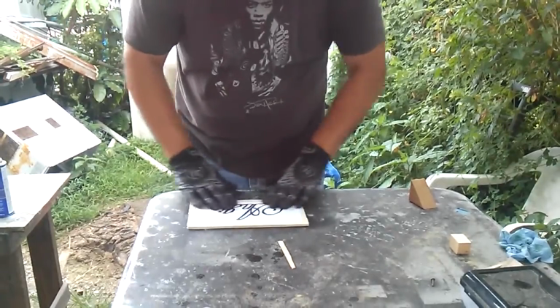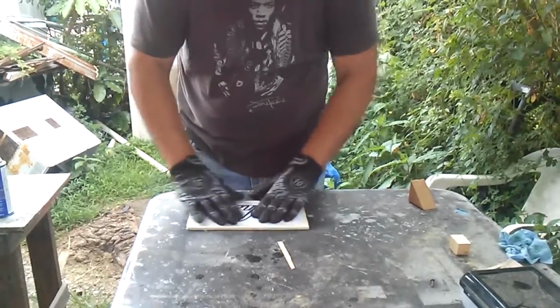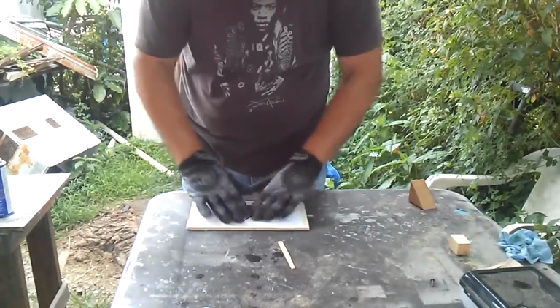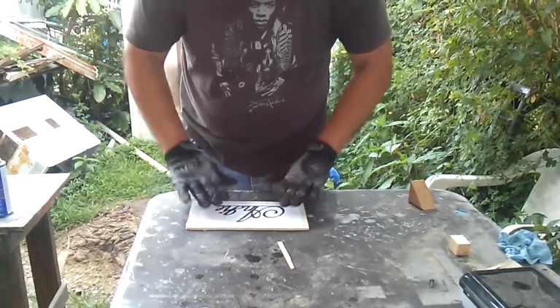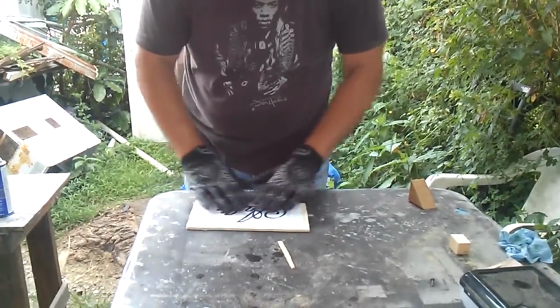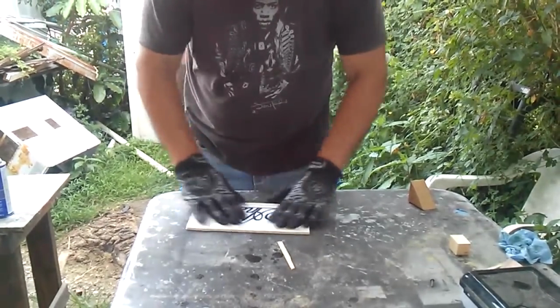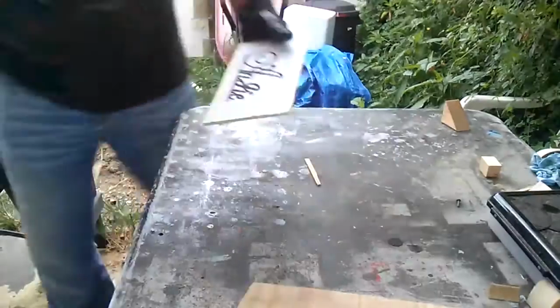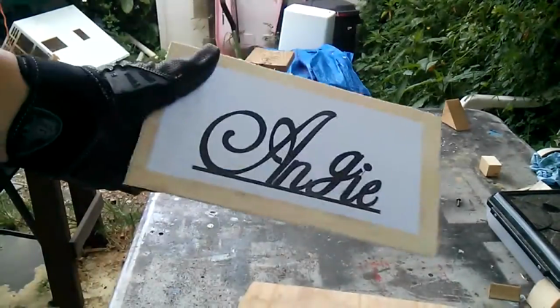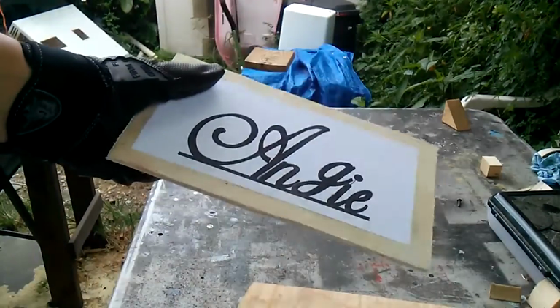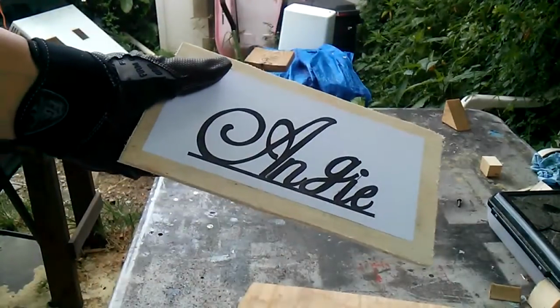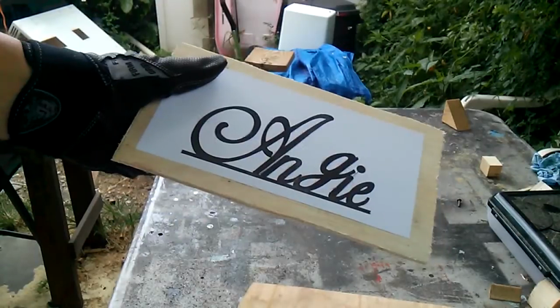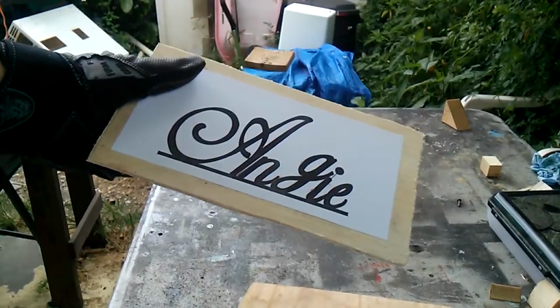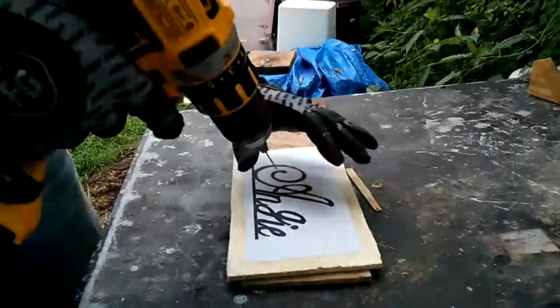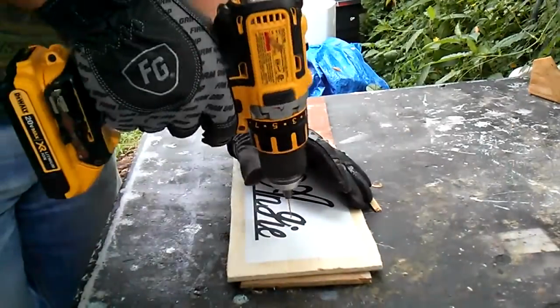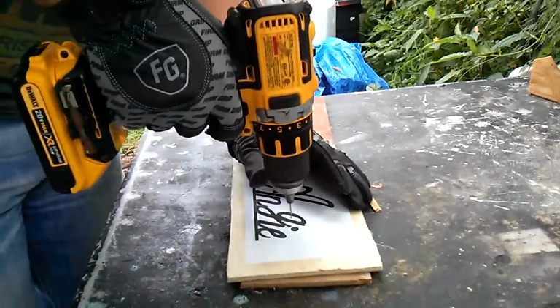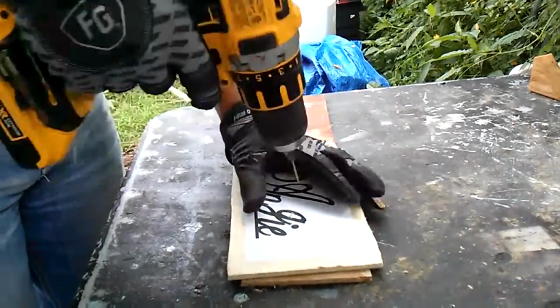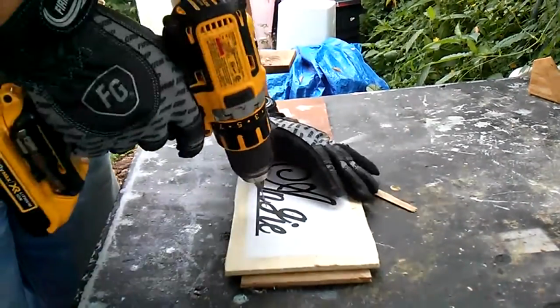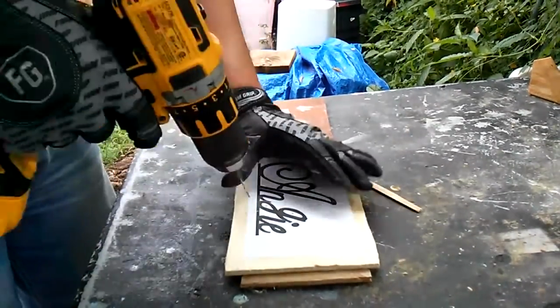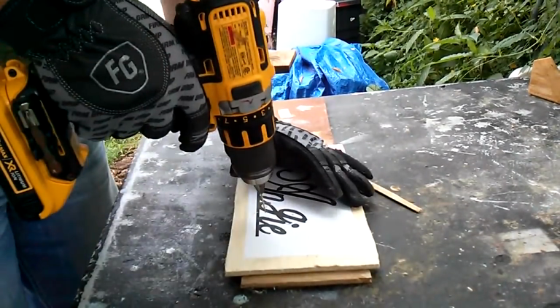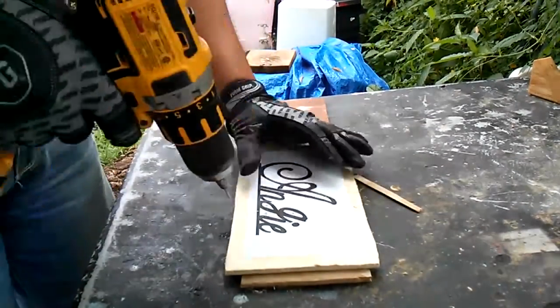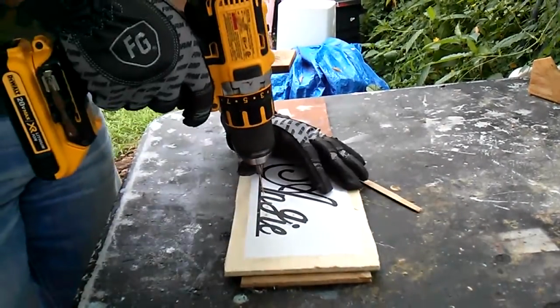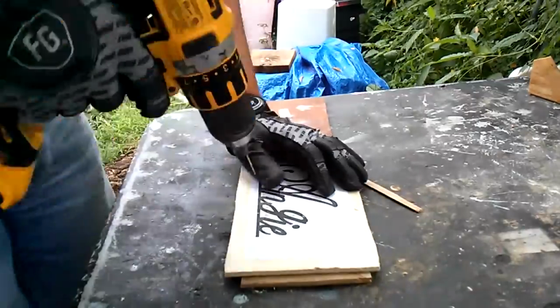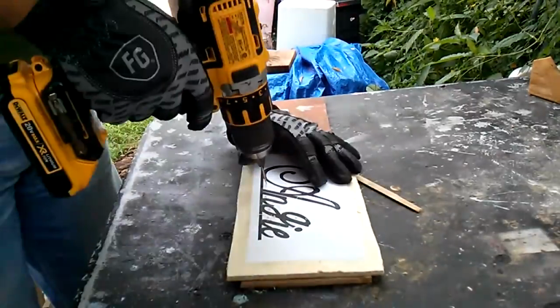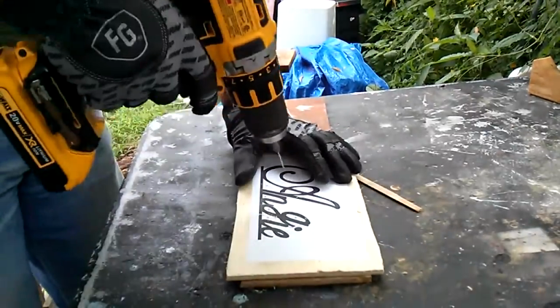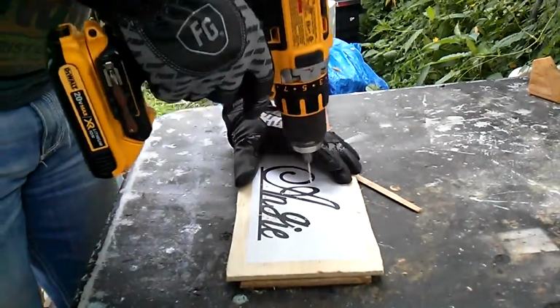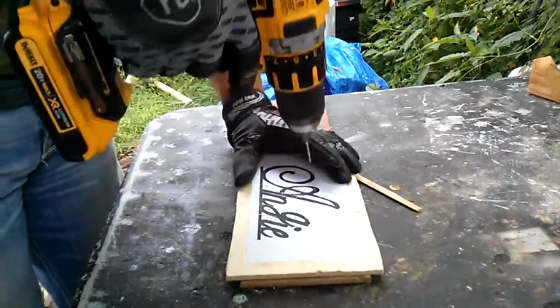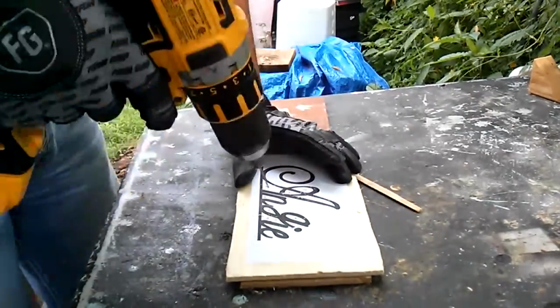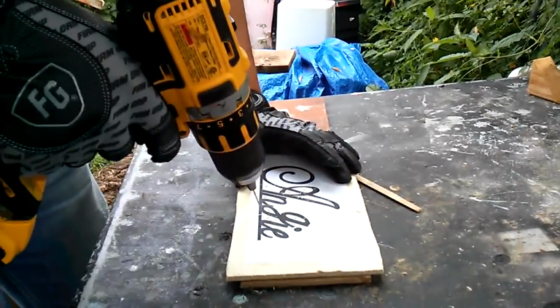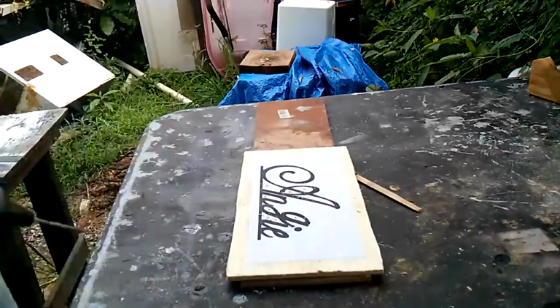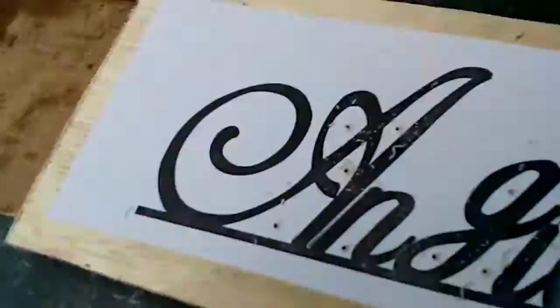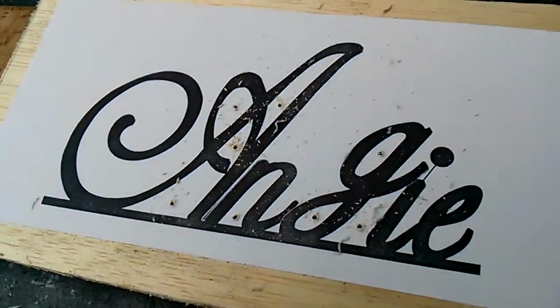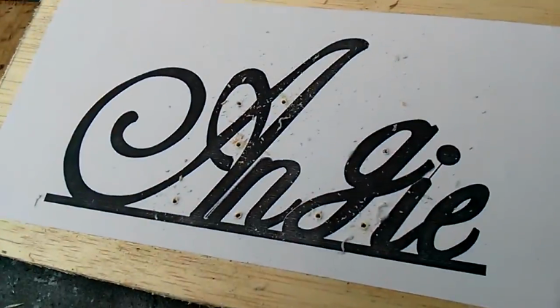Then I'll go ahead and drill out those inside areas so that I could get the scroll saw blade in there. I had to drill a couple of times to make the holes big enough to fit the blade.